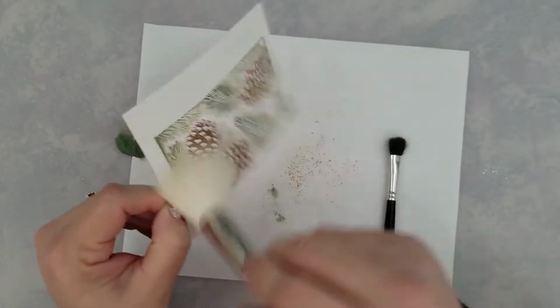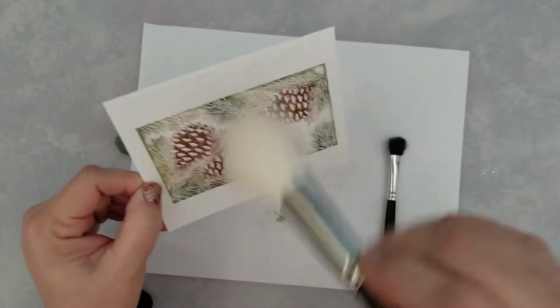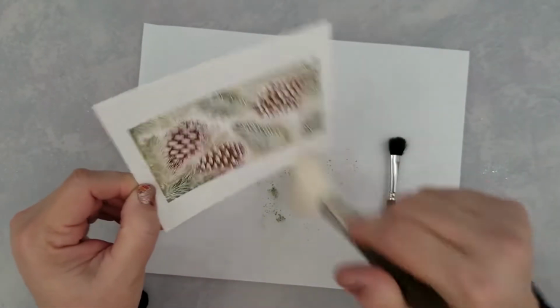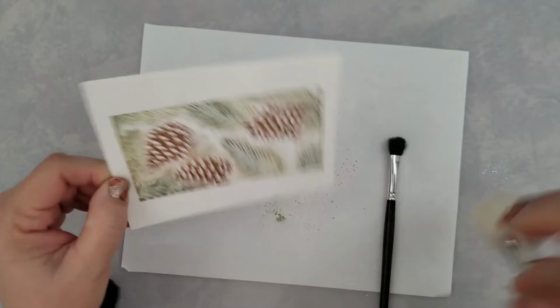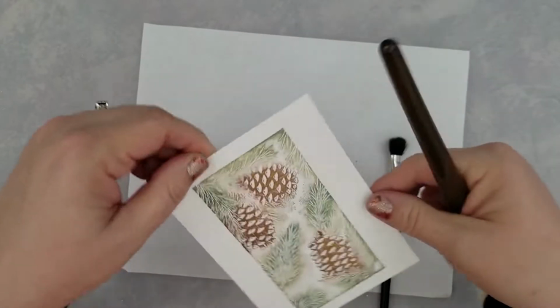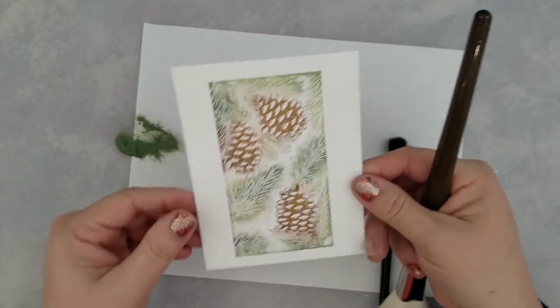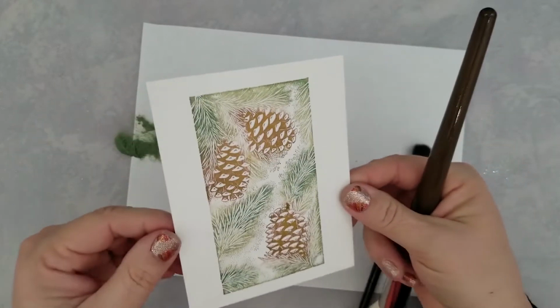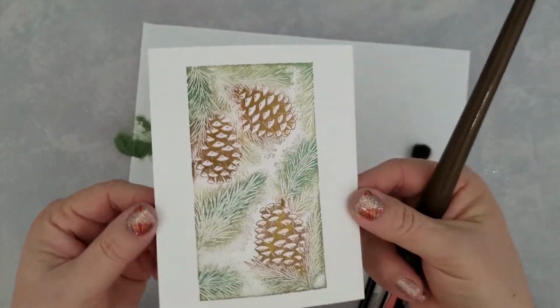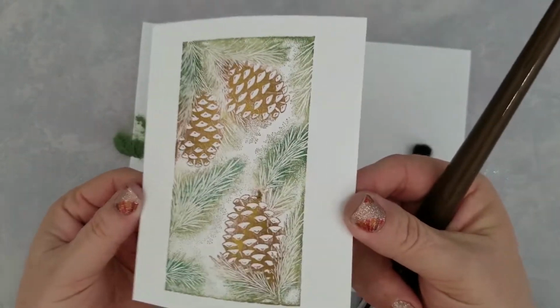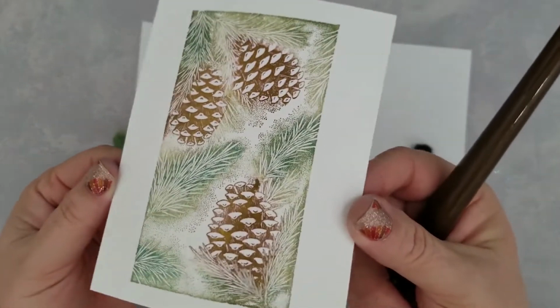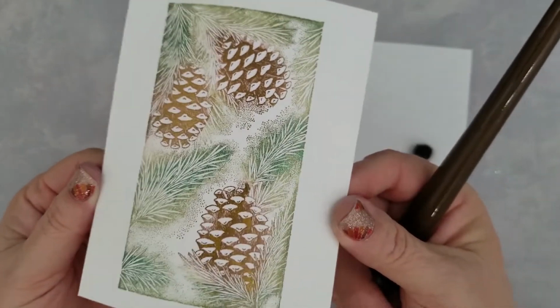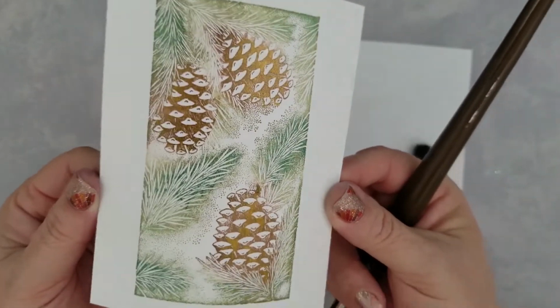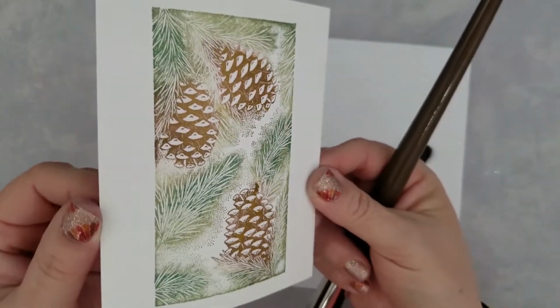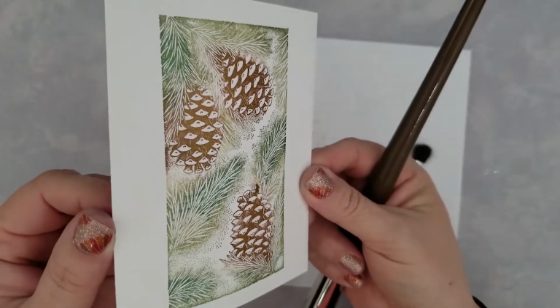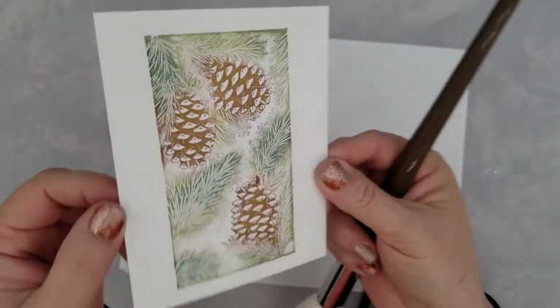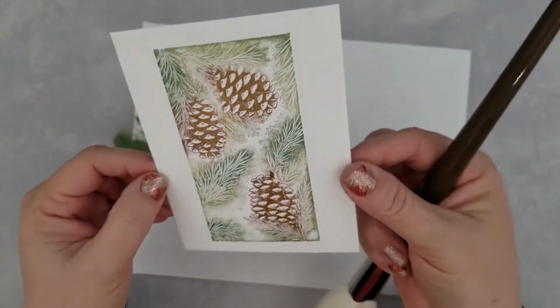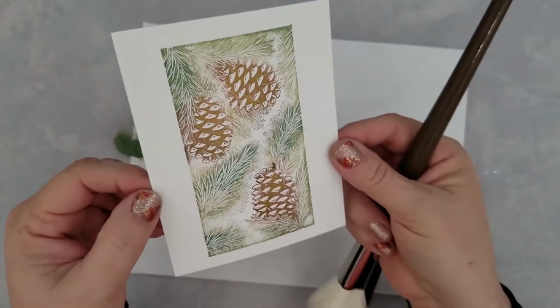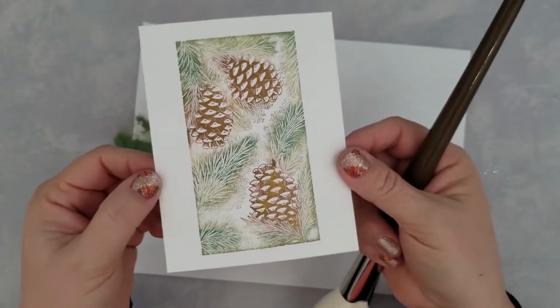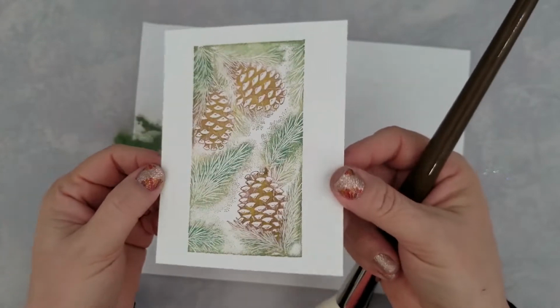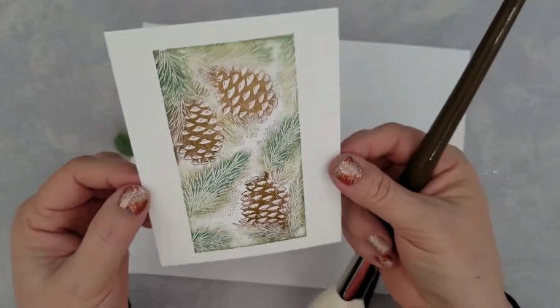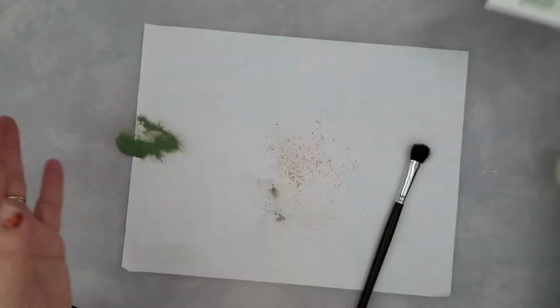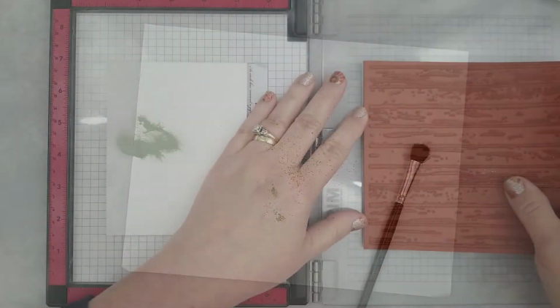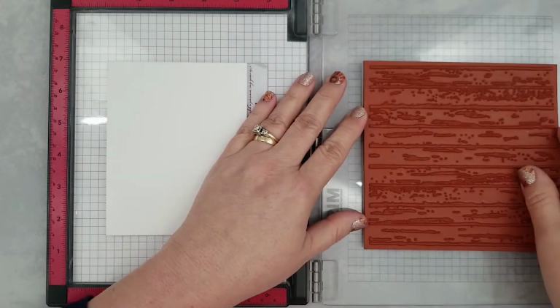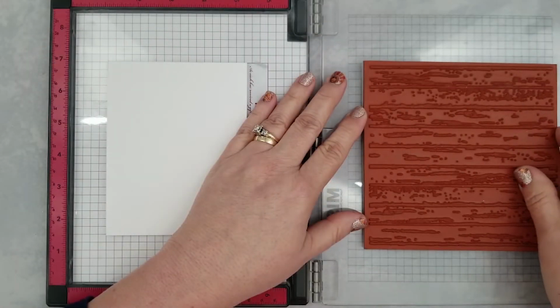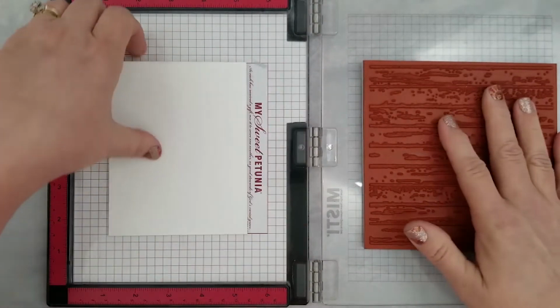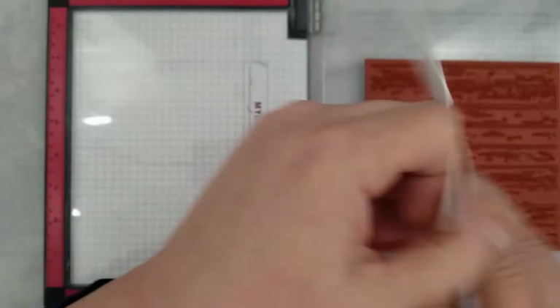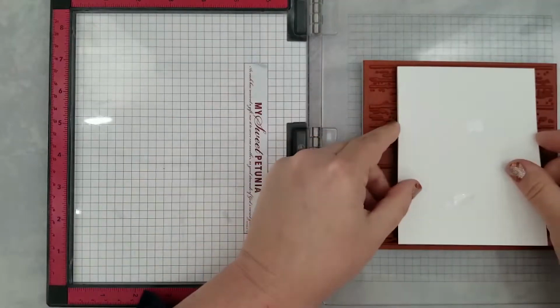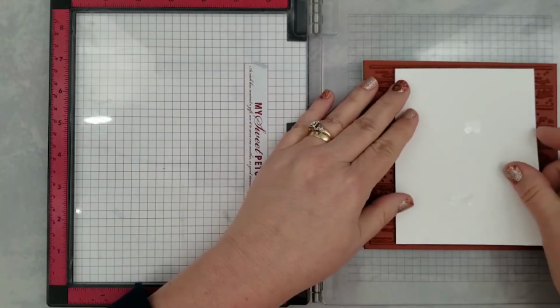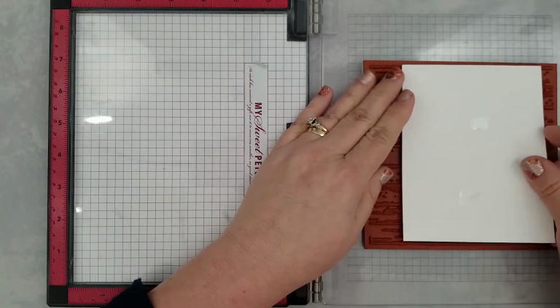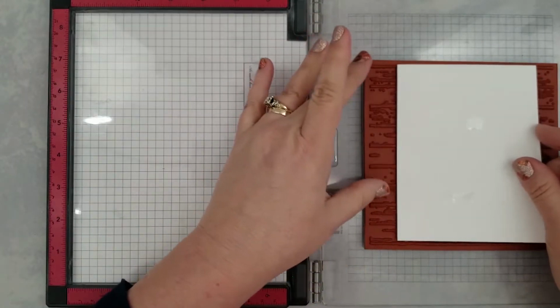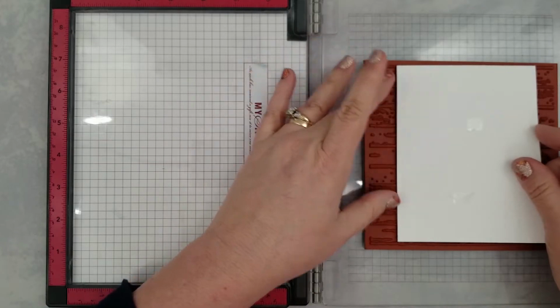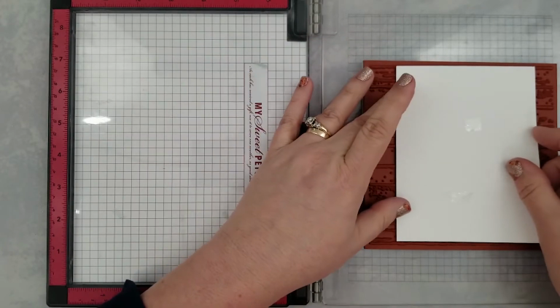I'm going to trim down these panels so that it's just the stamped image — I'm not going to leave any white around them at all — because we're actually going to matte these onto craft cardstock. Let's go ahead and stamp the backgrounds on our card bases.